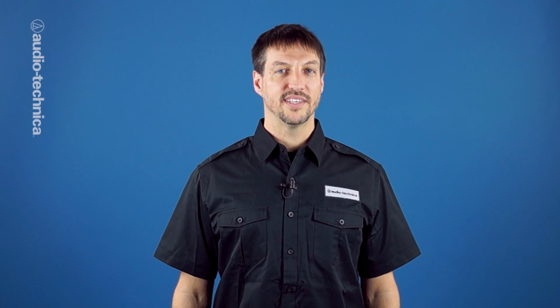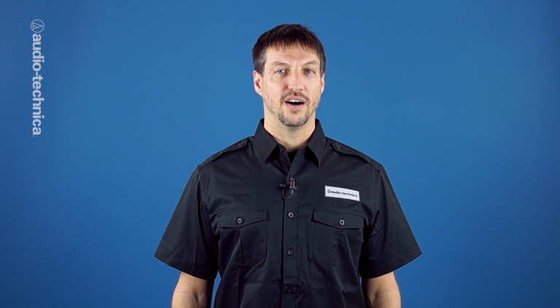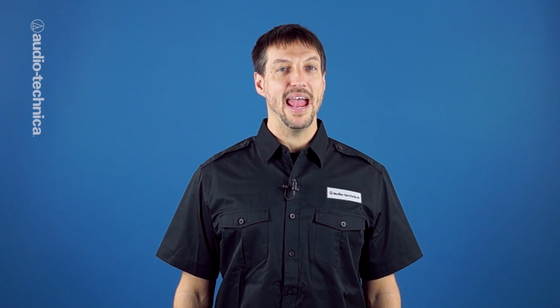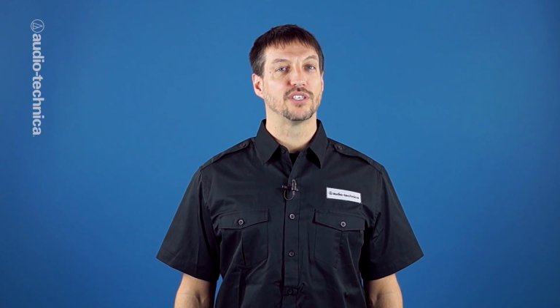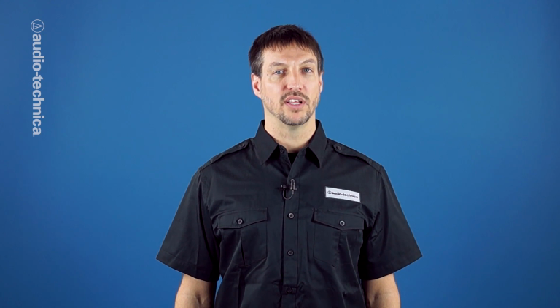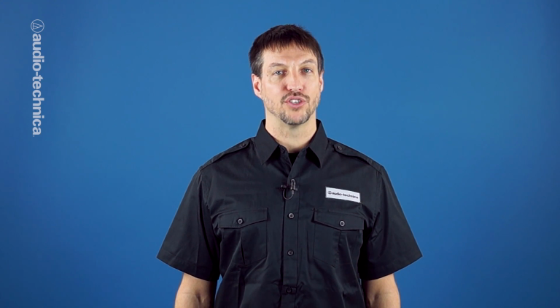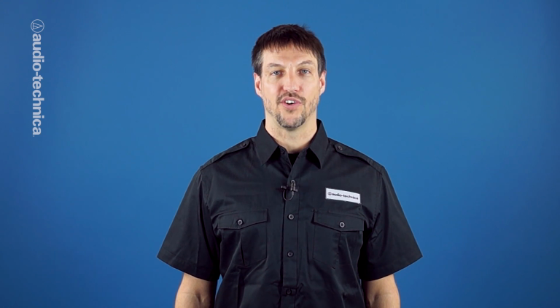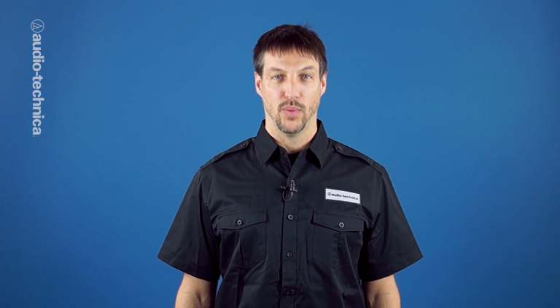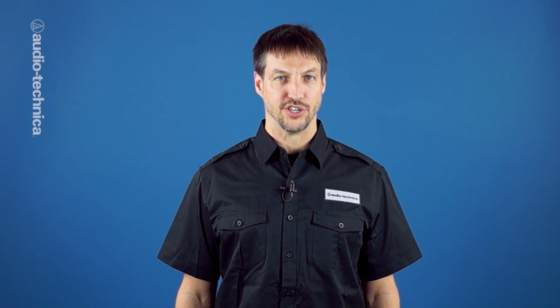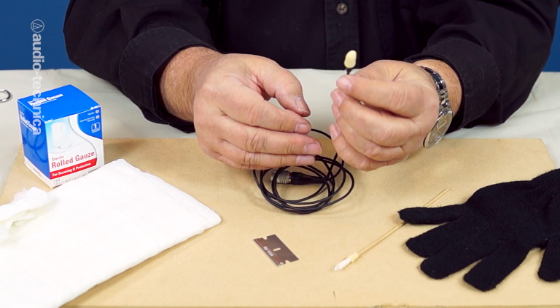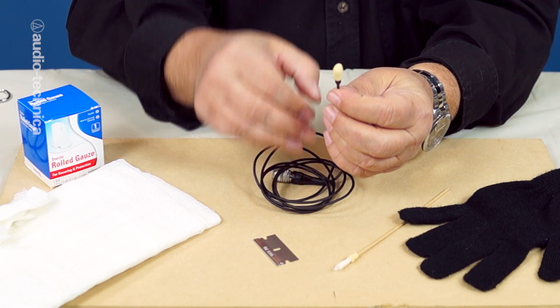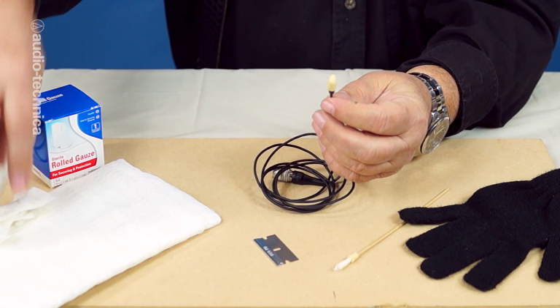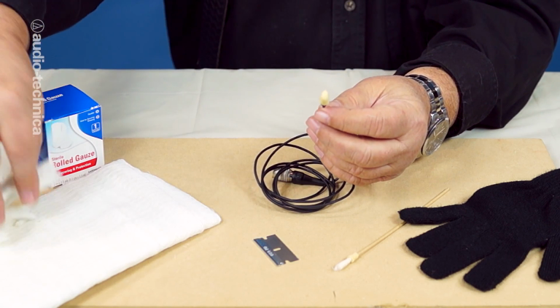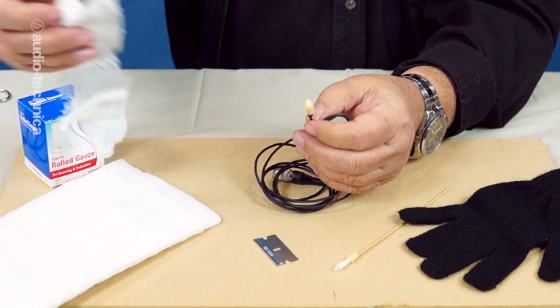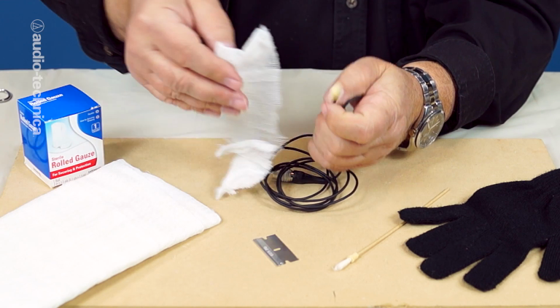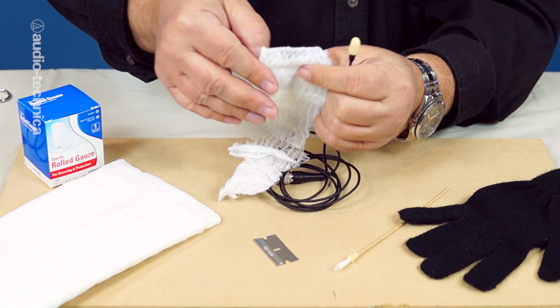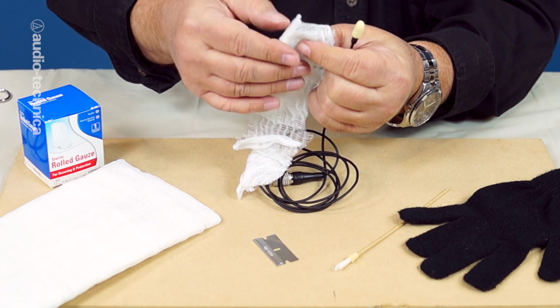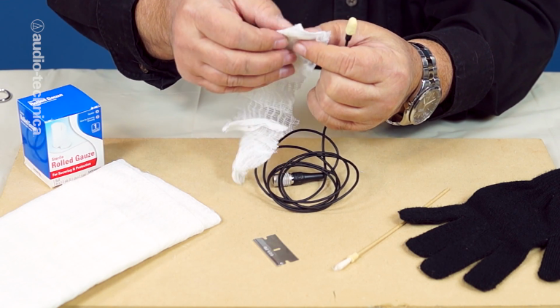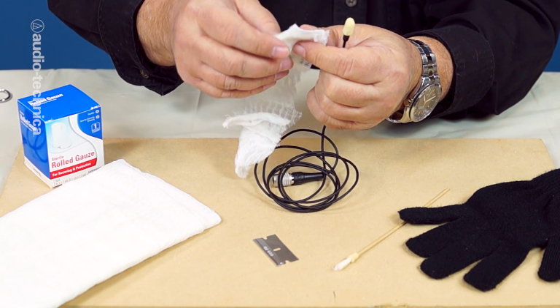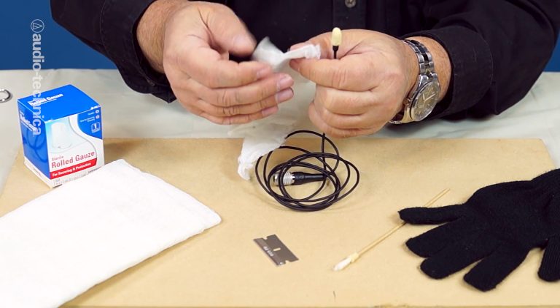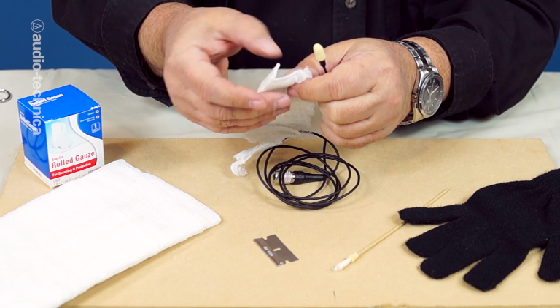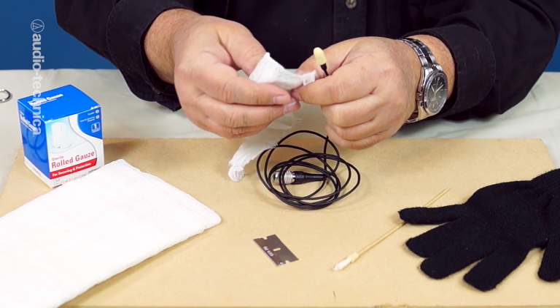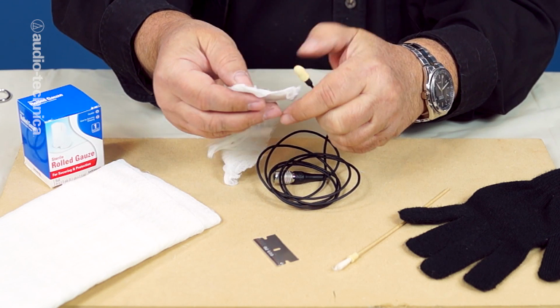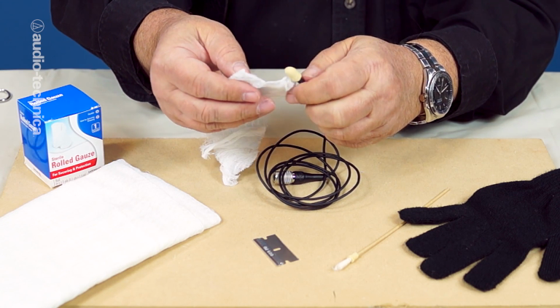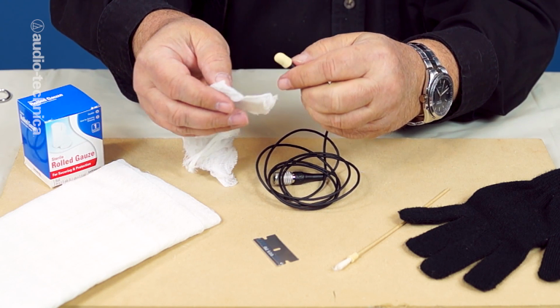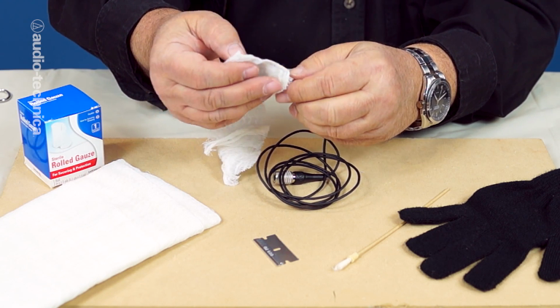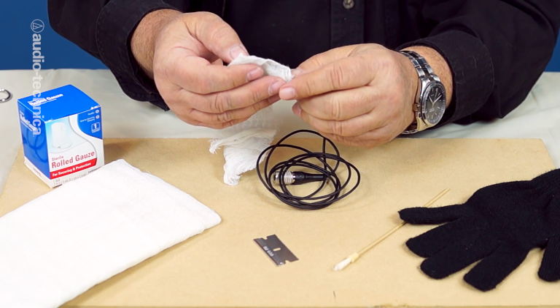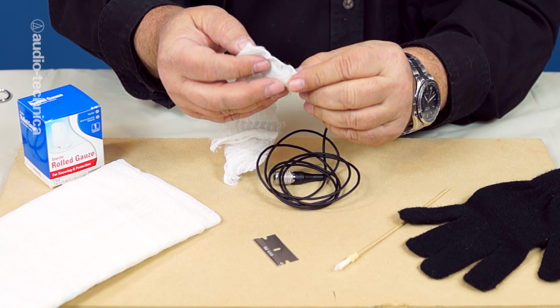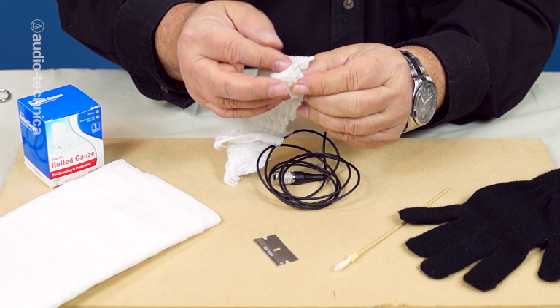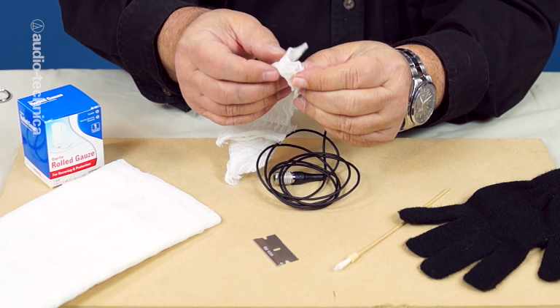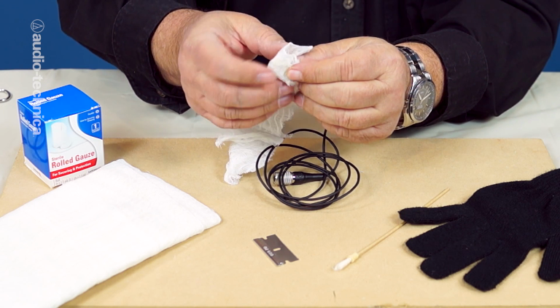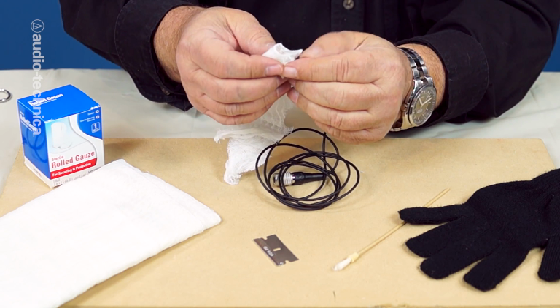Once in a while, you may have to use a lavalier outdoors during heavy wind conditions. Begin with your foam swab windscreen, then wrap a swaddling of porous cloth several times around the mic so that it begins to look like a mummy's thumb.